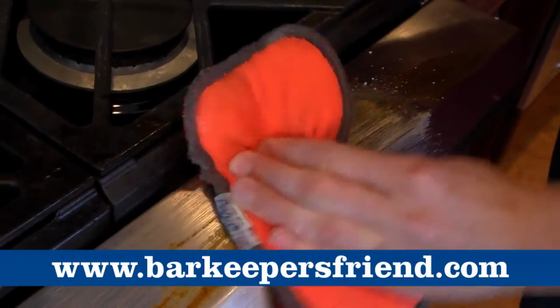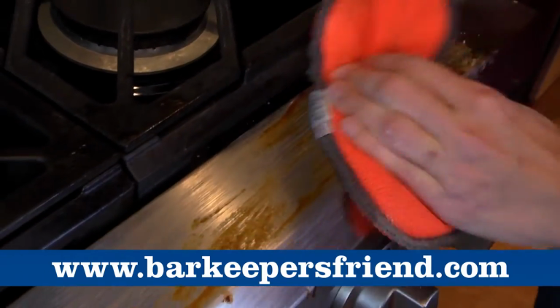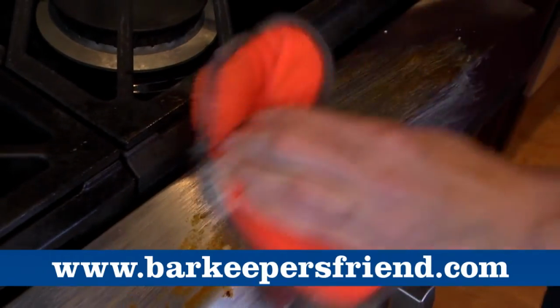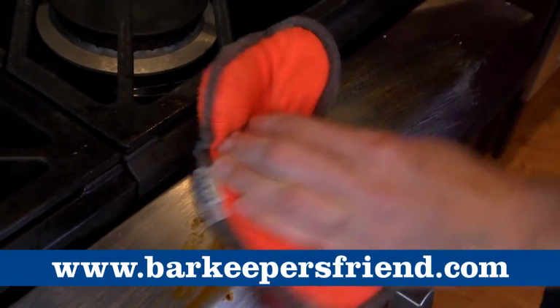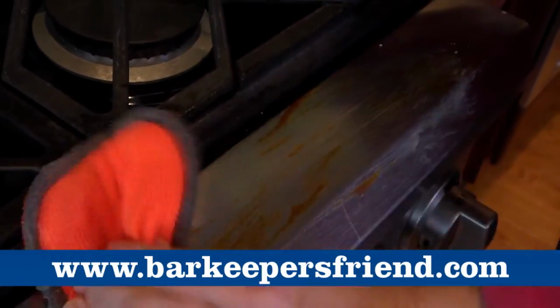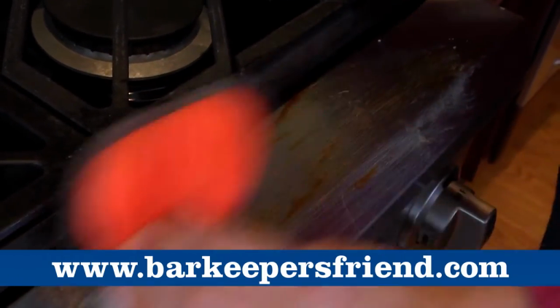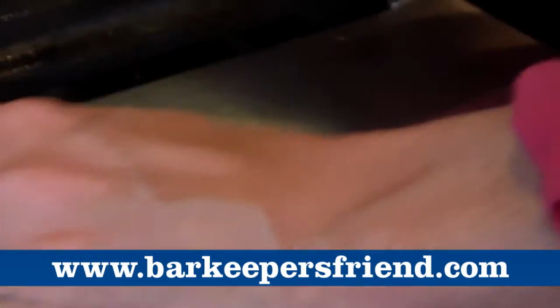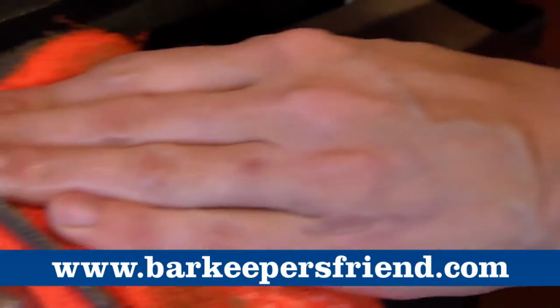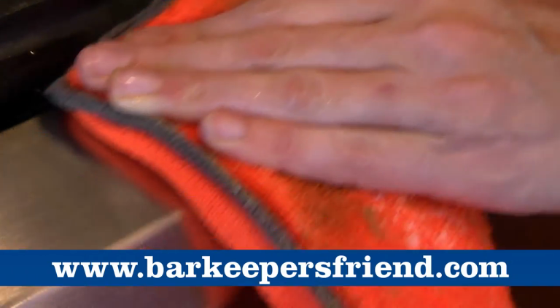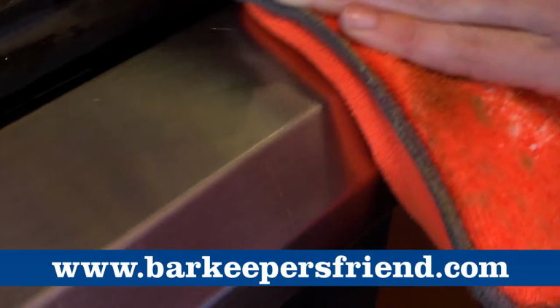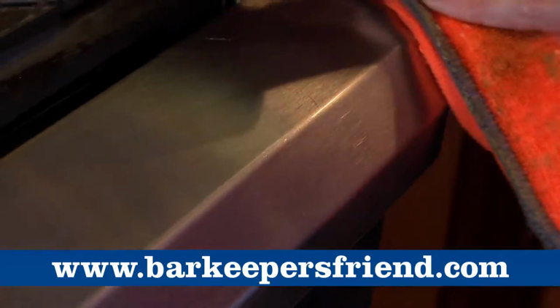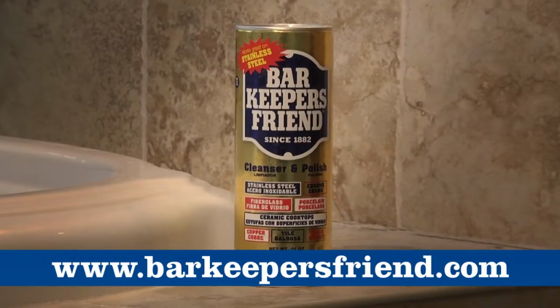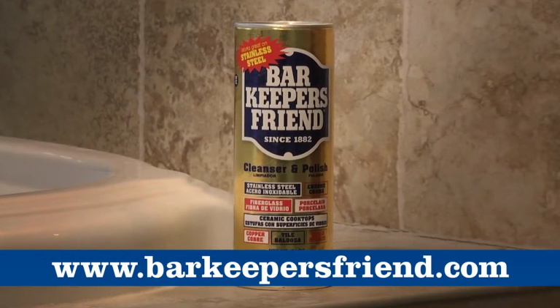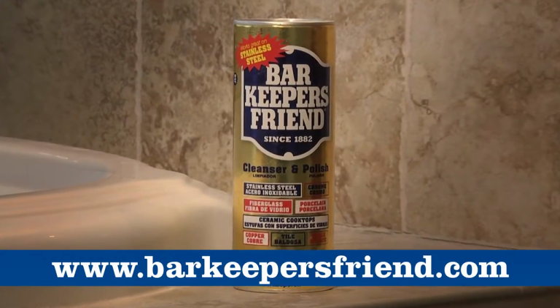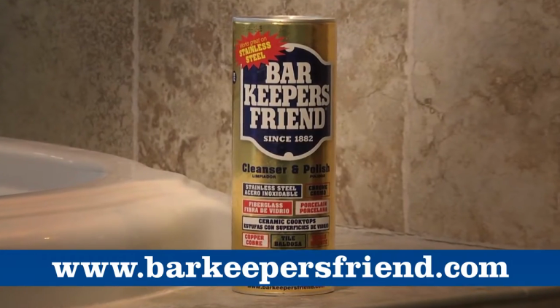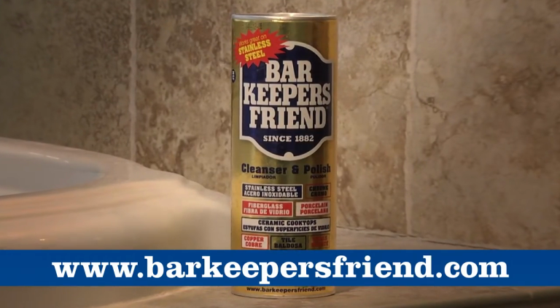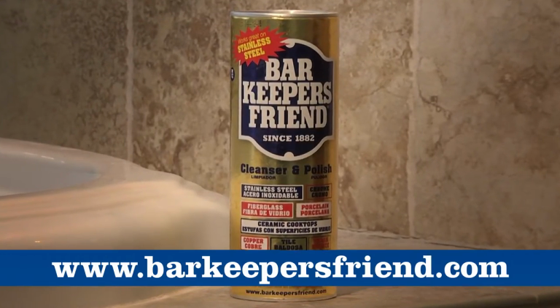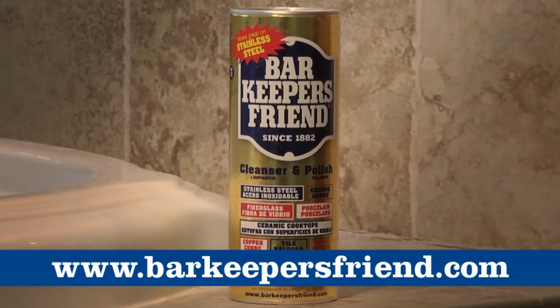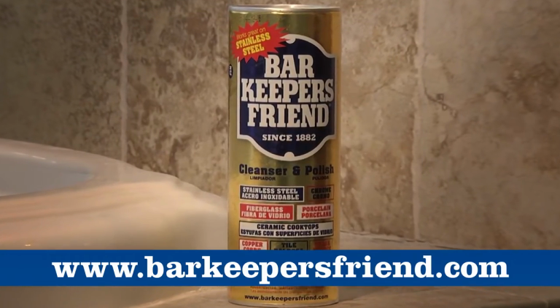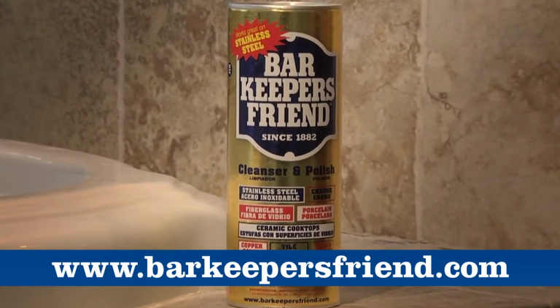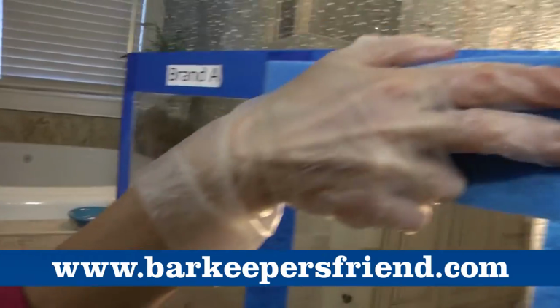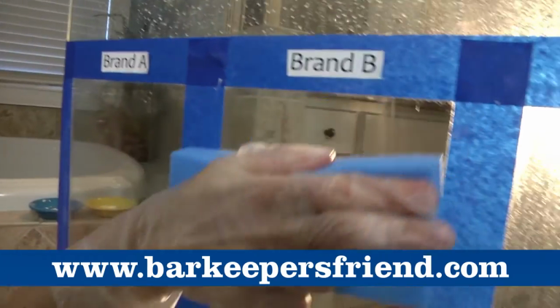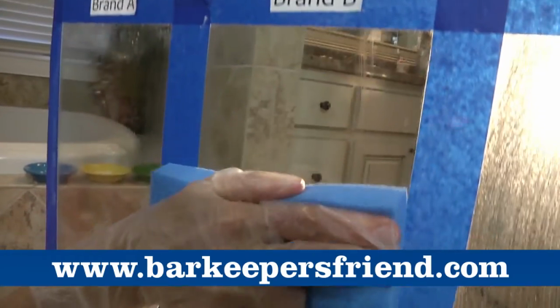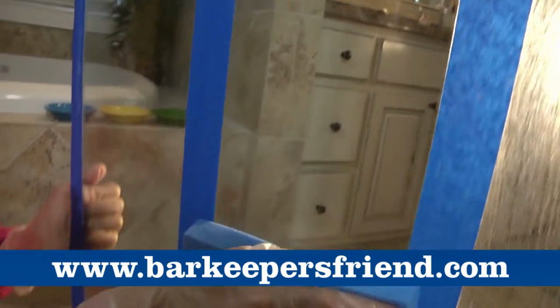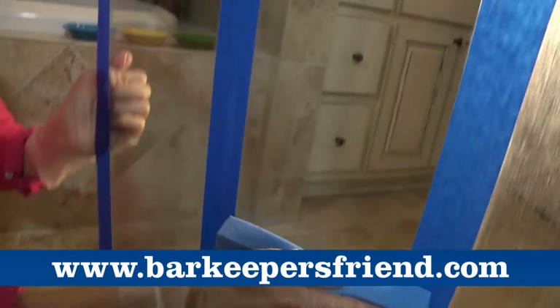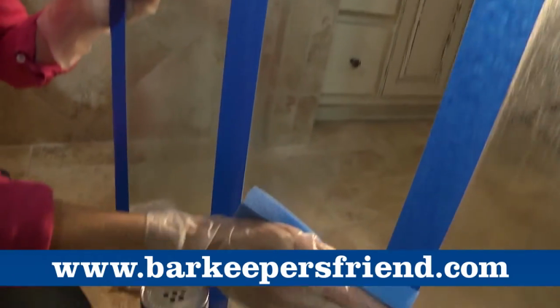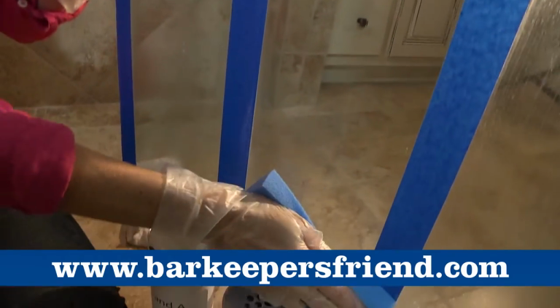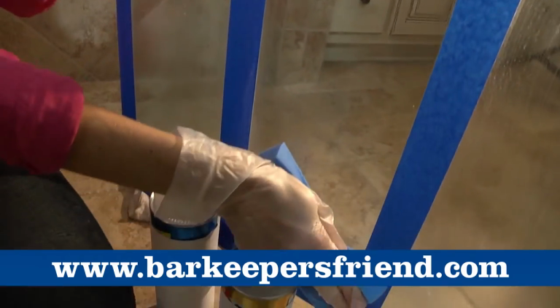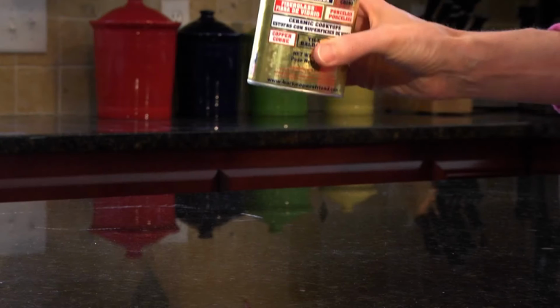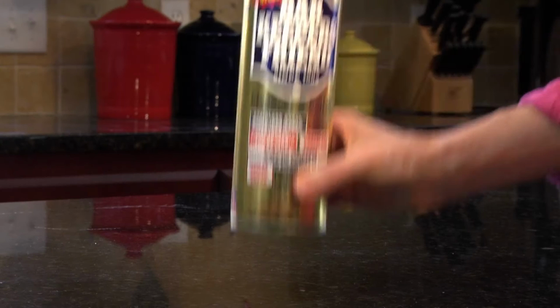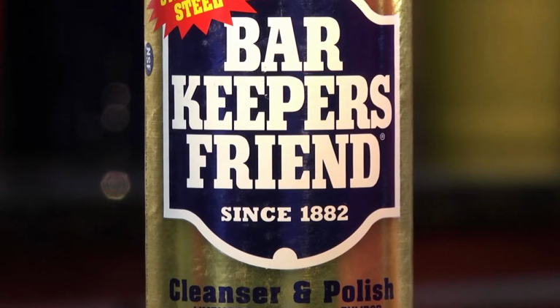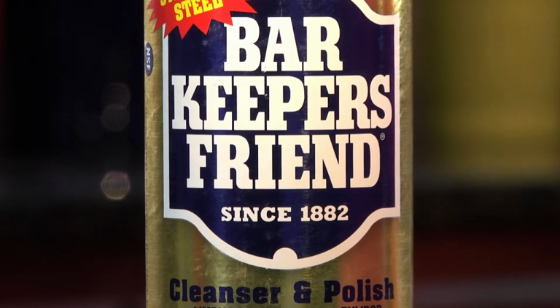Bar Keepers Friend is the one used by many professional cleaning companies, but it's available just about everywhere you shop. Remember, when the others can't, Bar Keepers Friend can.